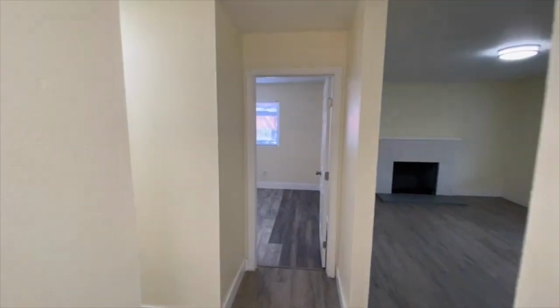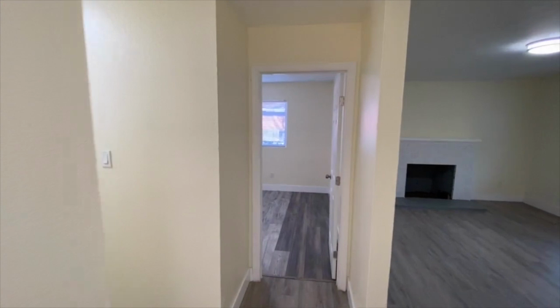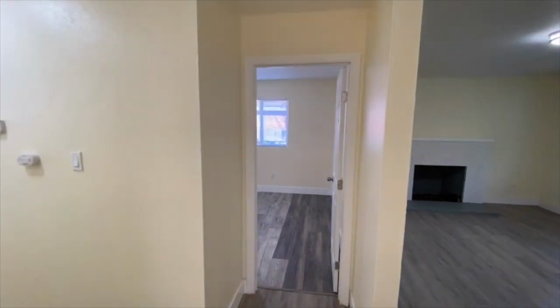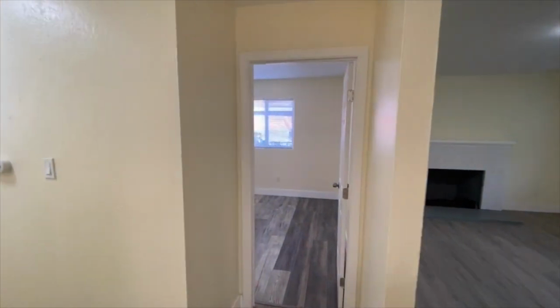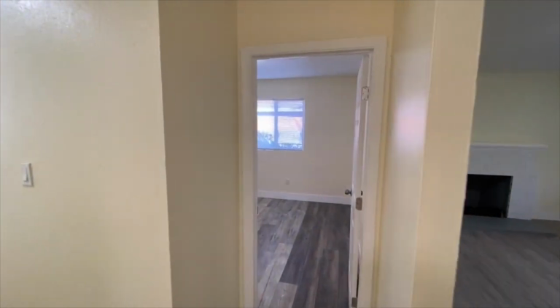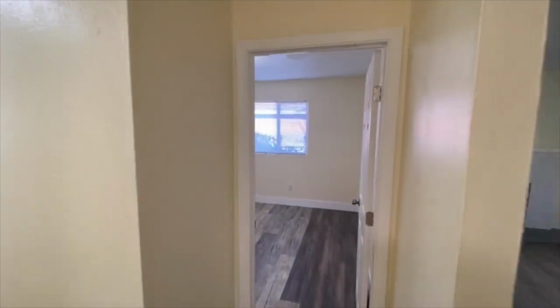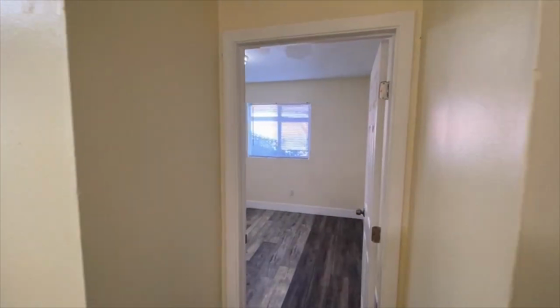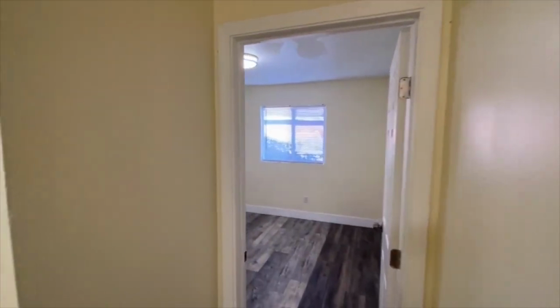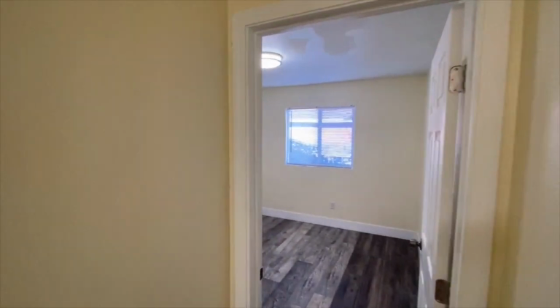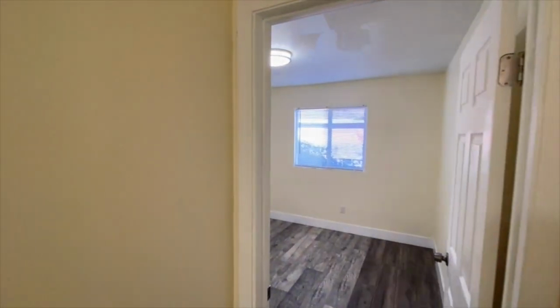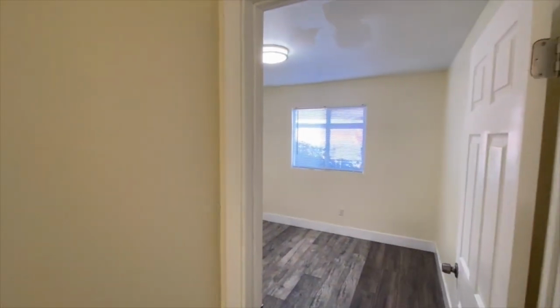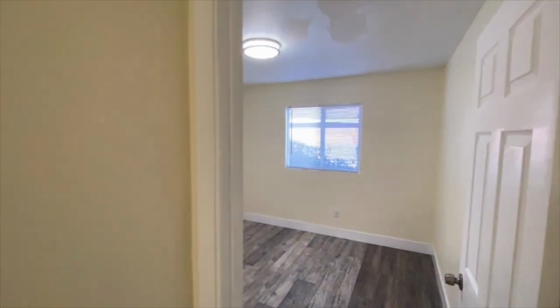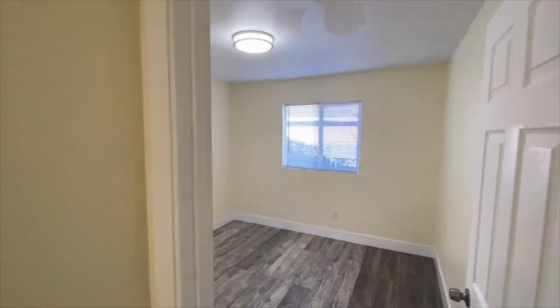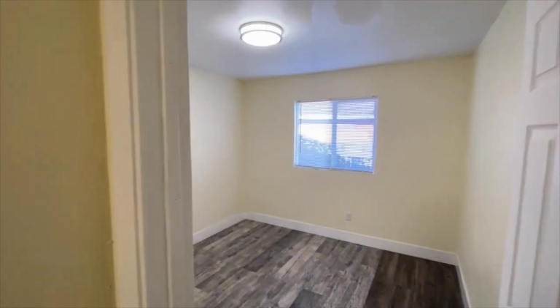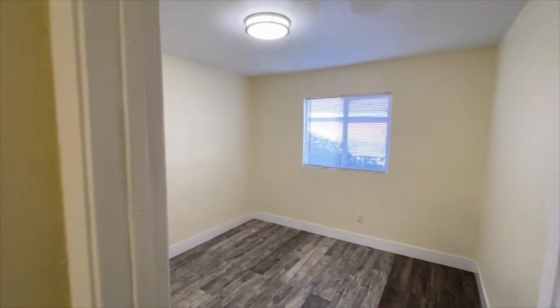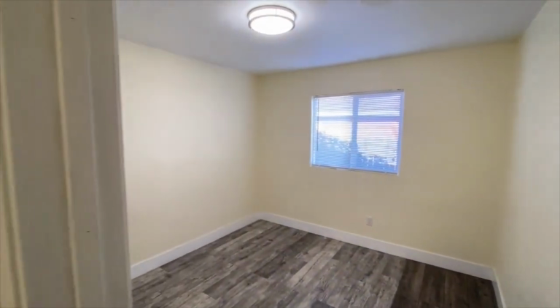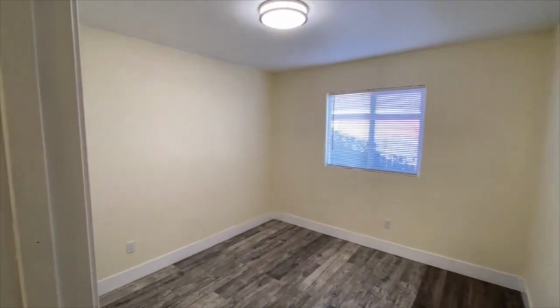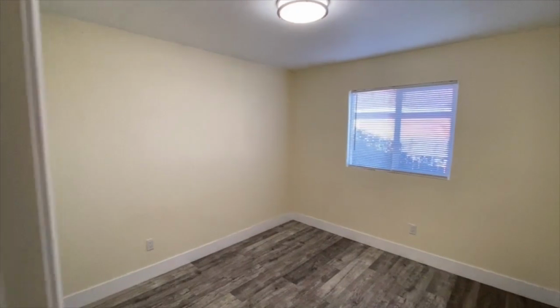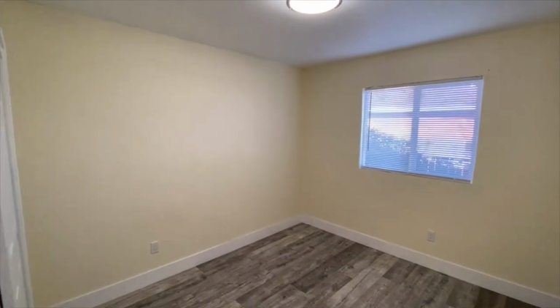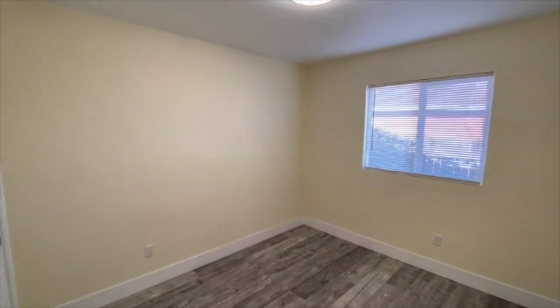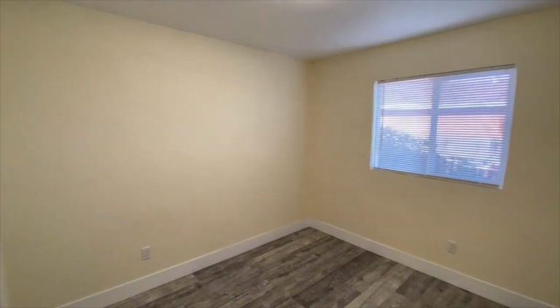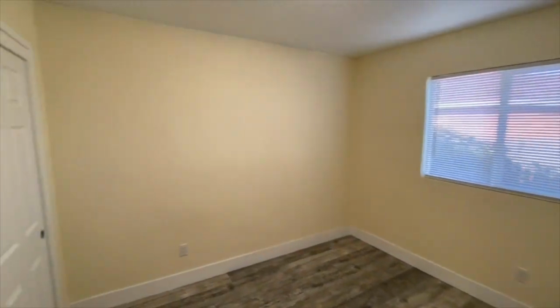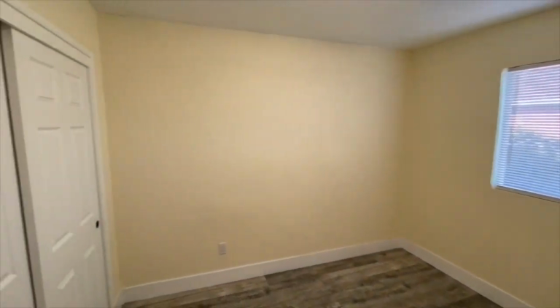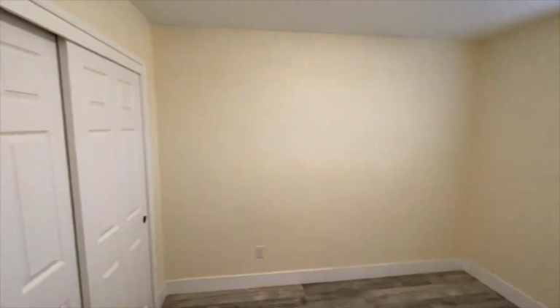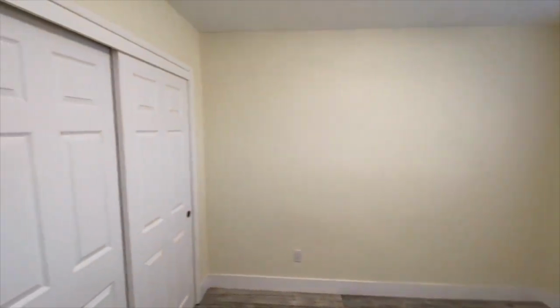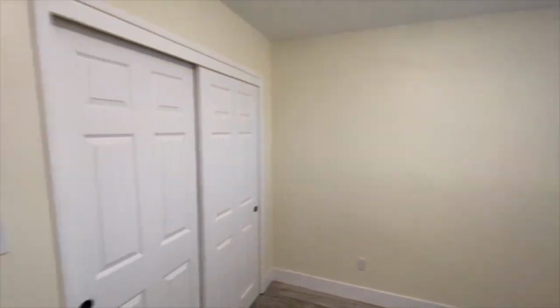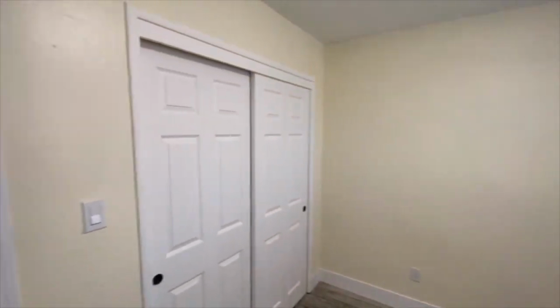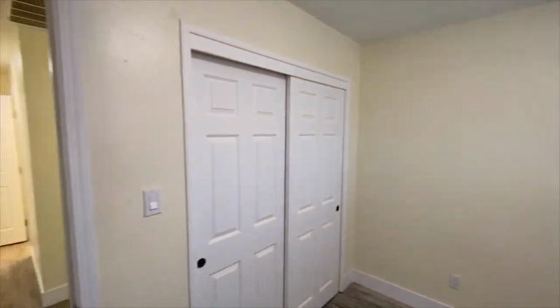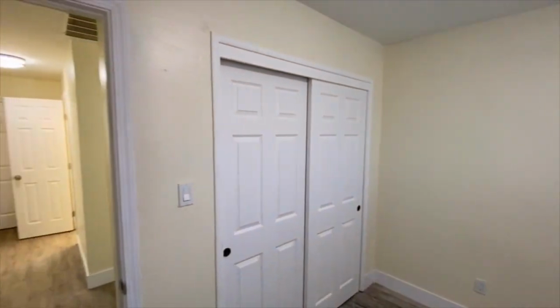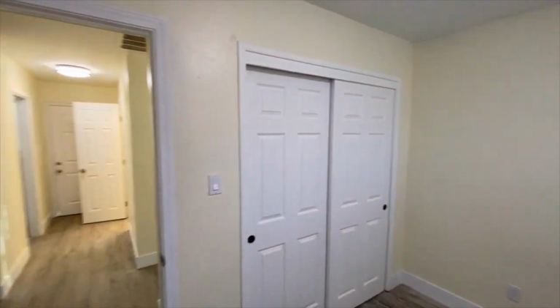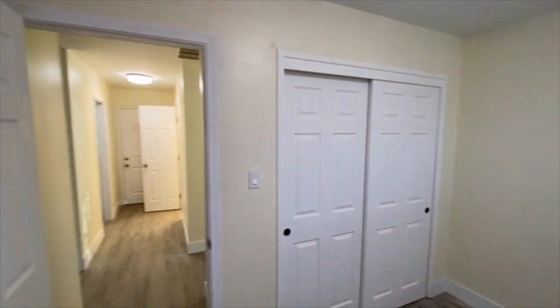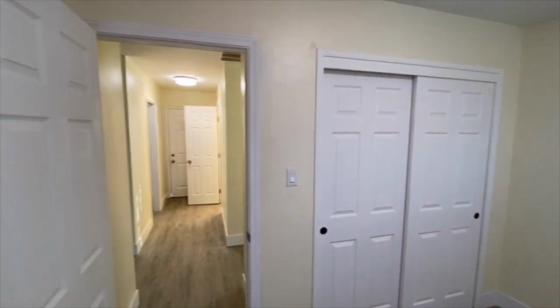Let's go to bedroom one first. All the bedrooms have windows and they all have closets. This one has a wall closet.